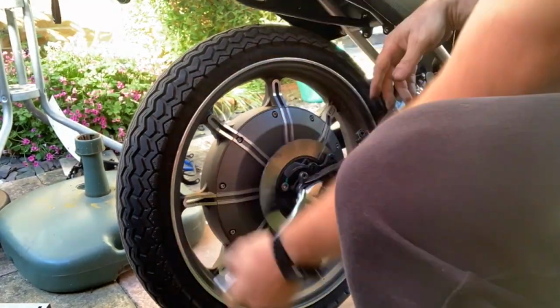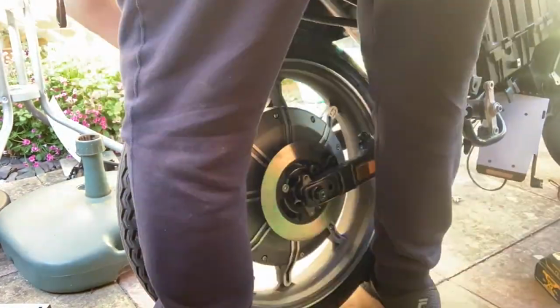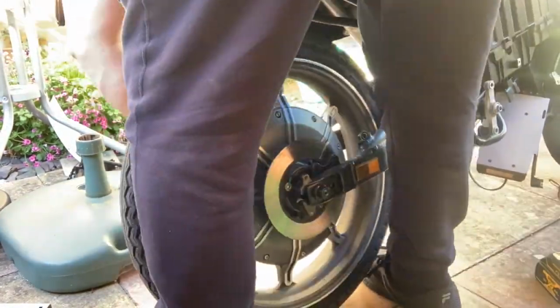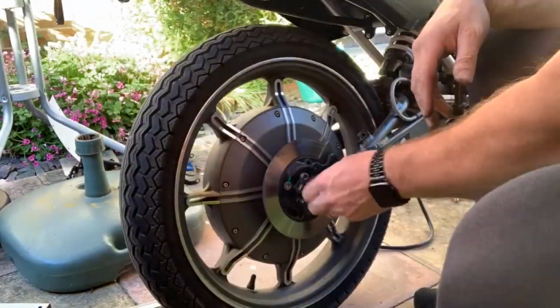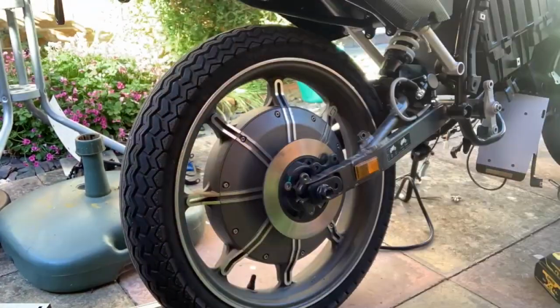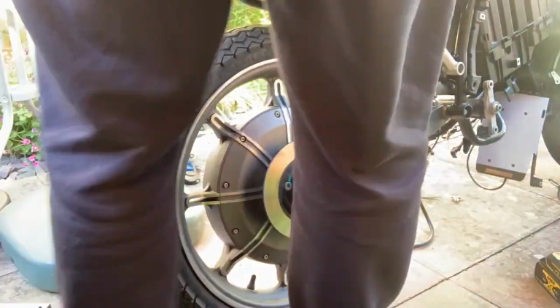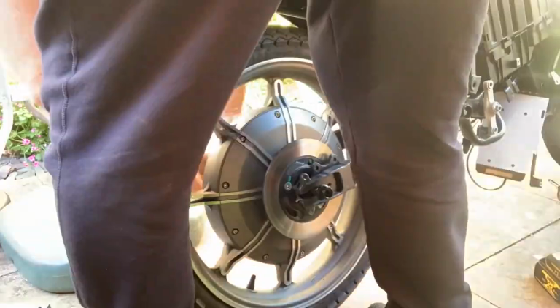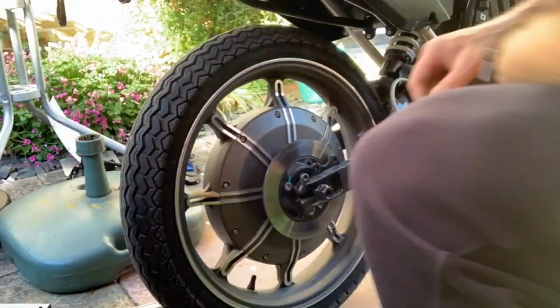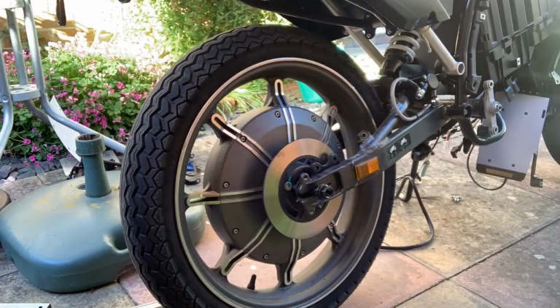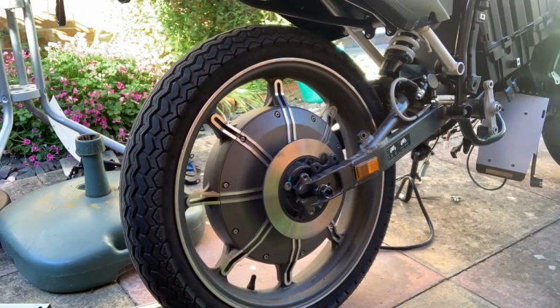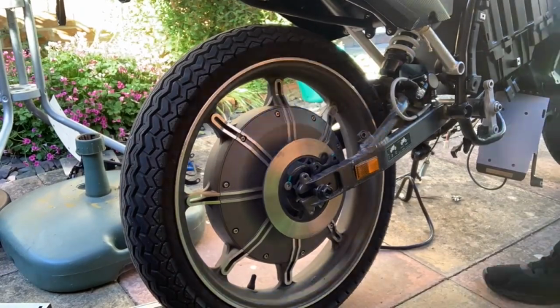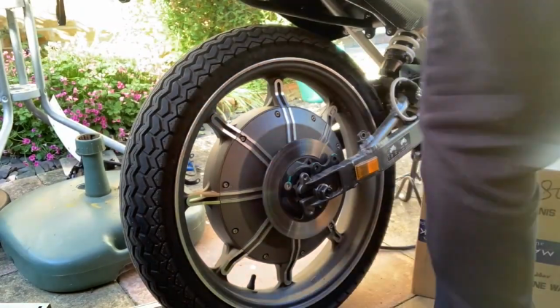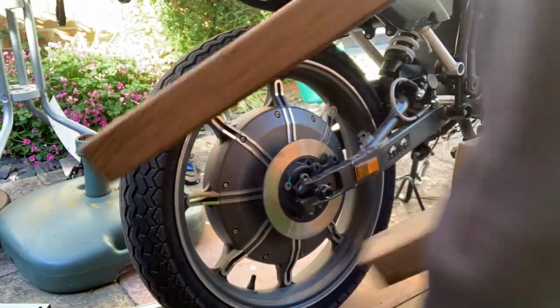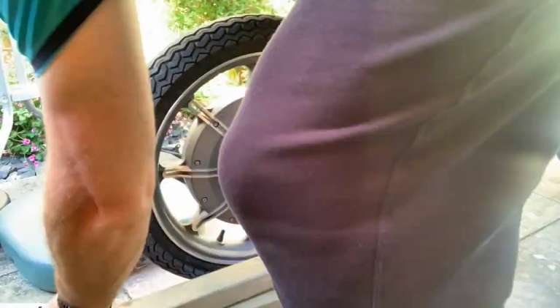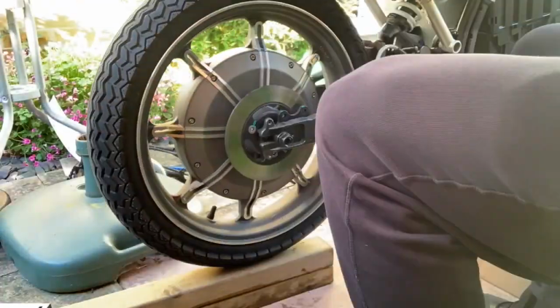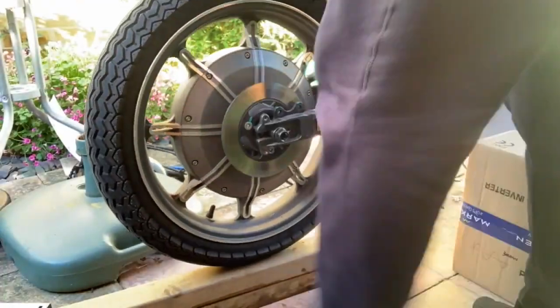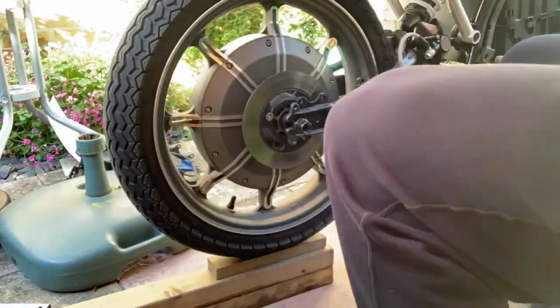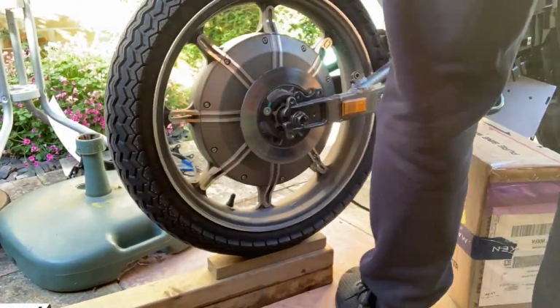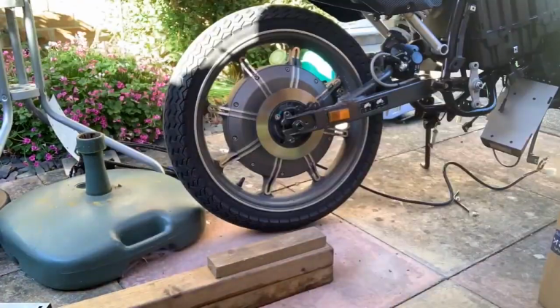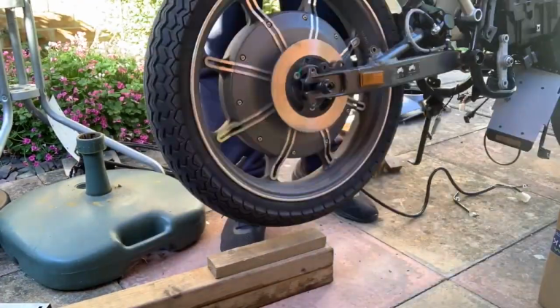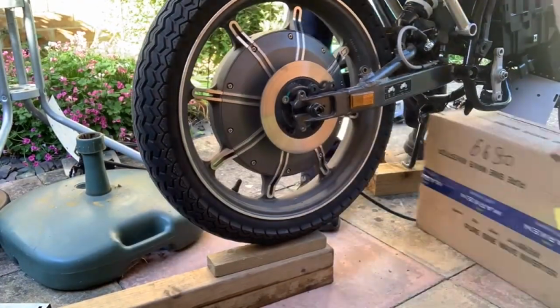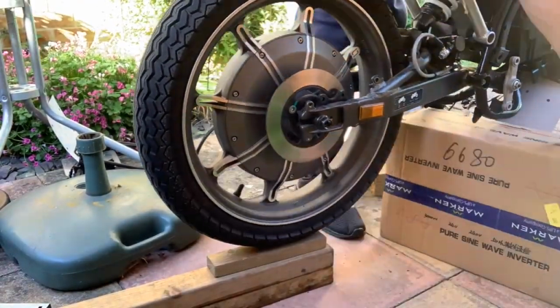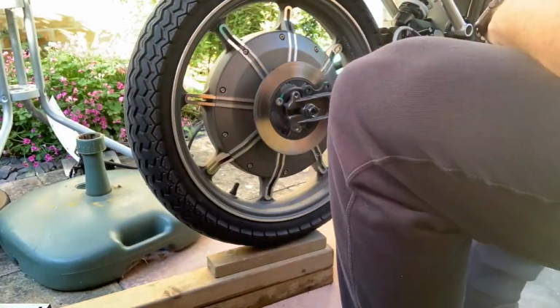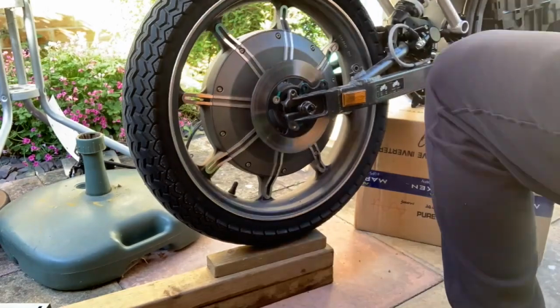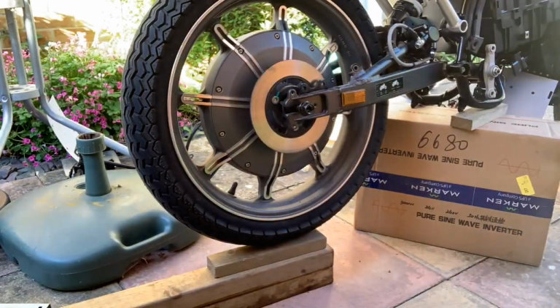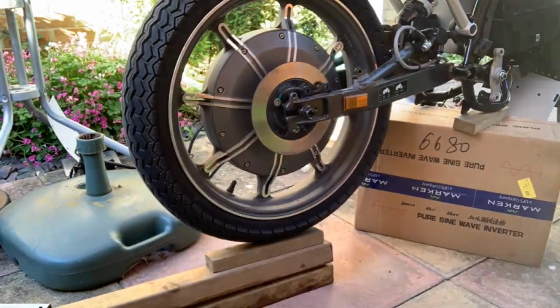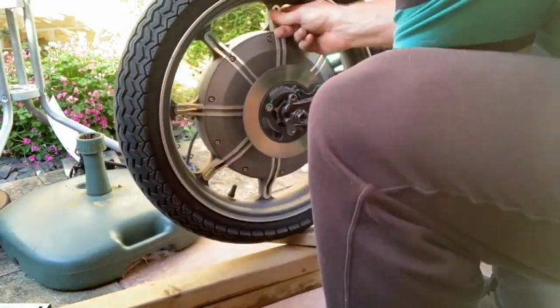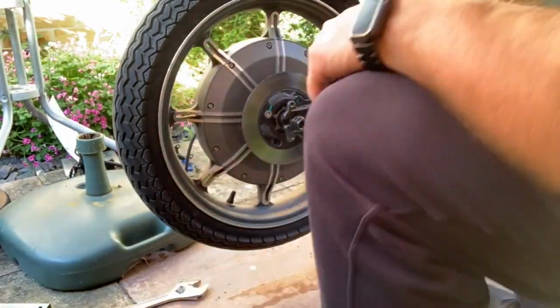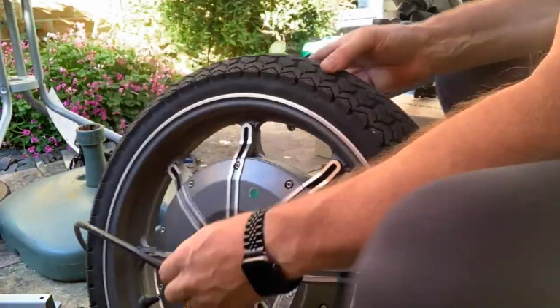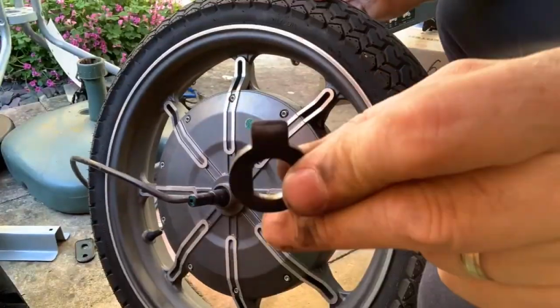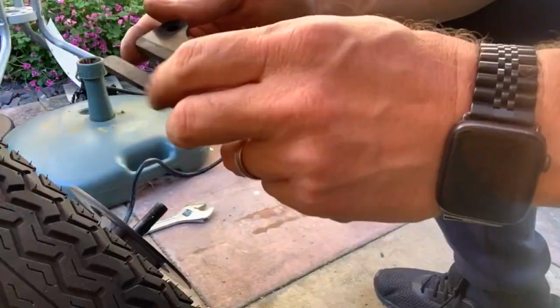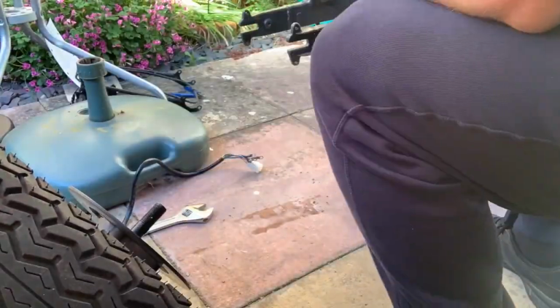I release the rear wheel nuts, making sure the cable ties have been cut. I then have to support the bike and remove the rear wheel.